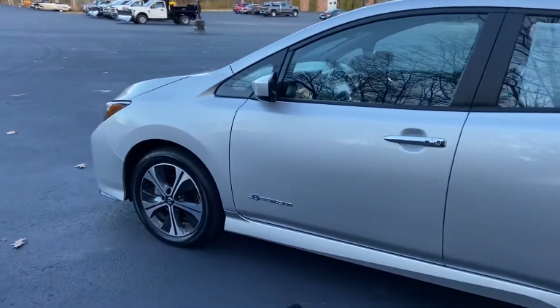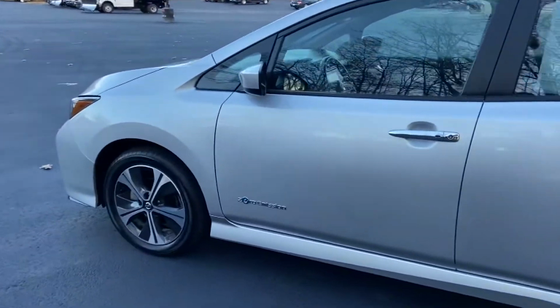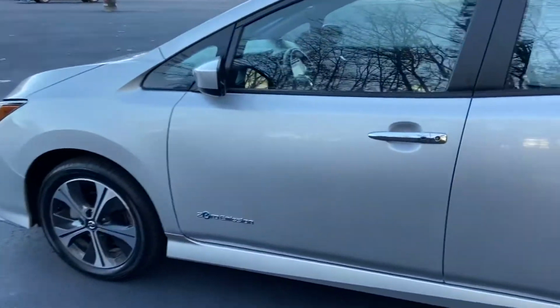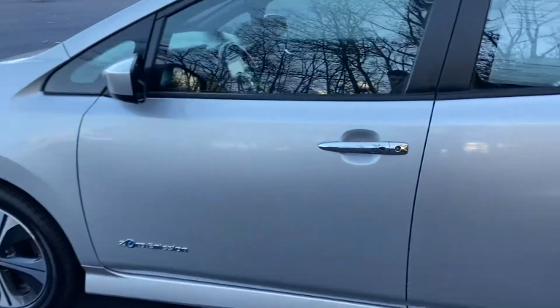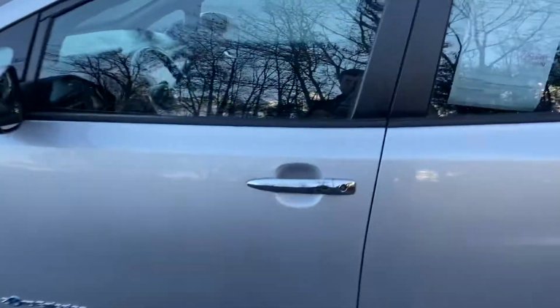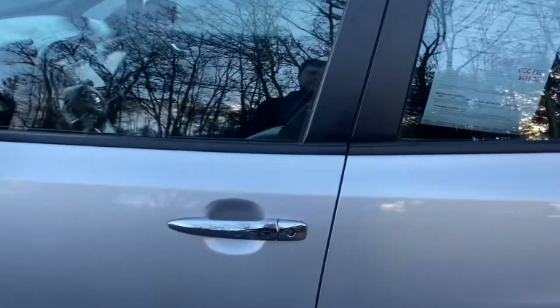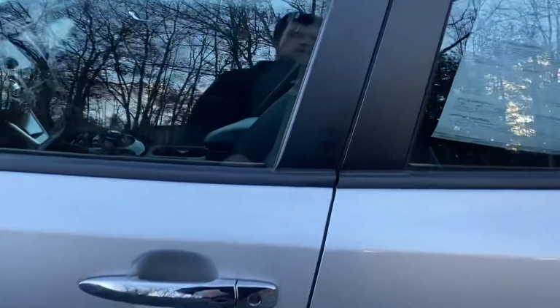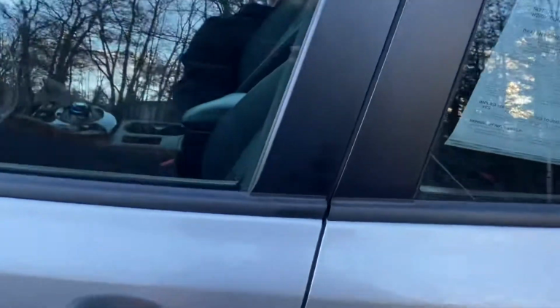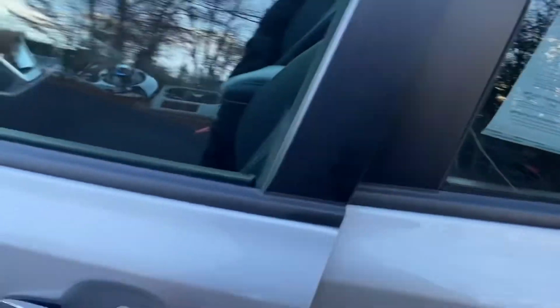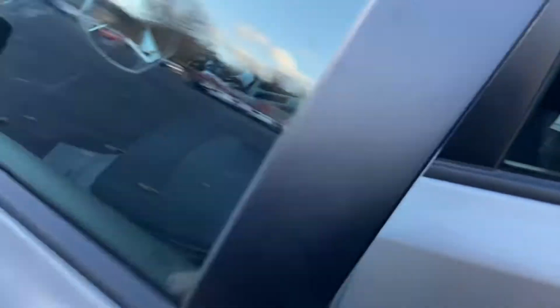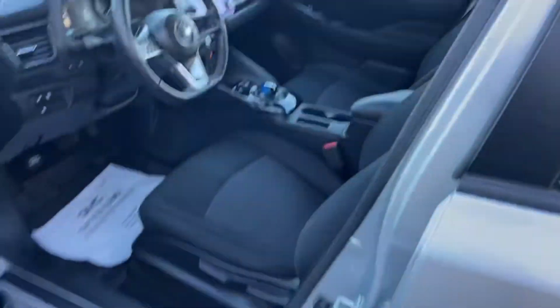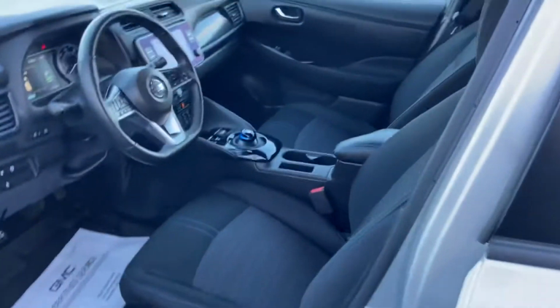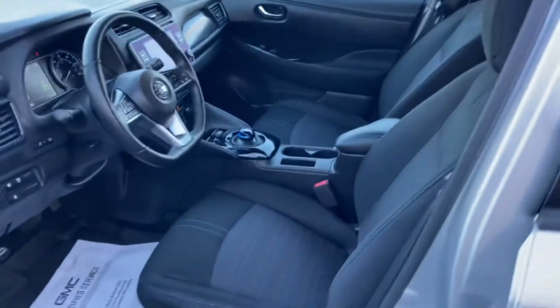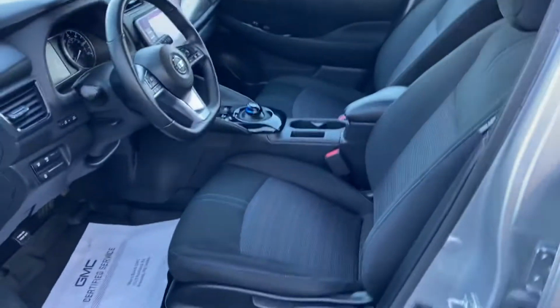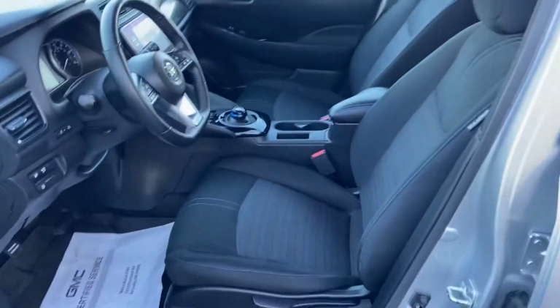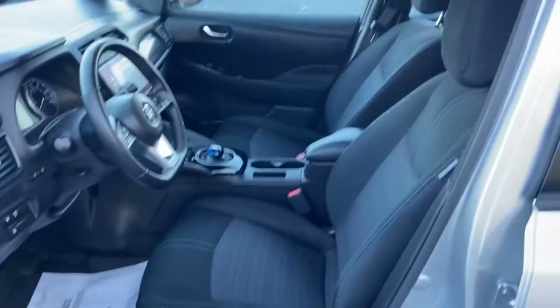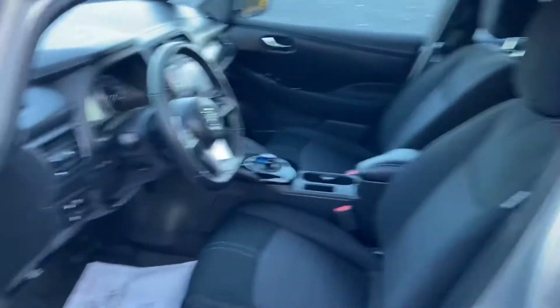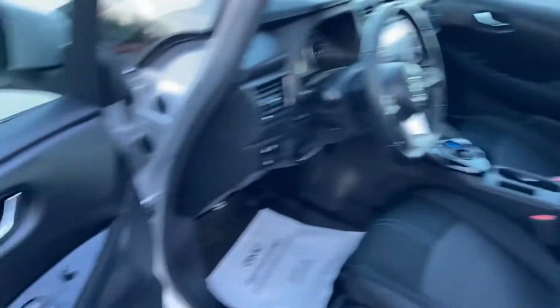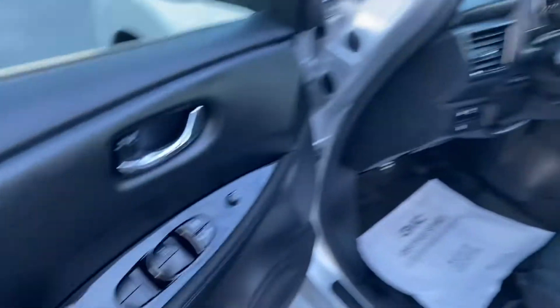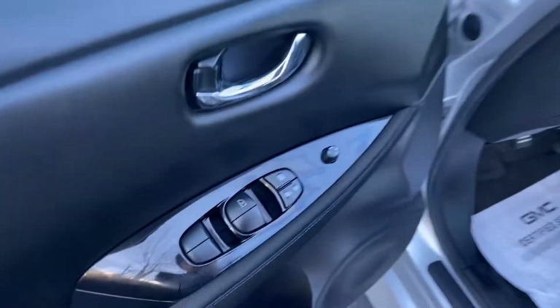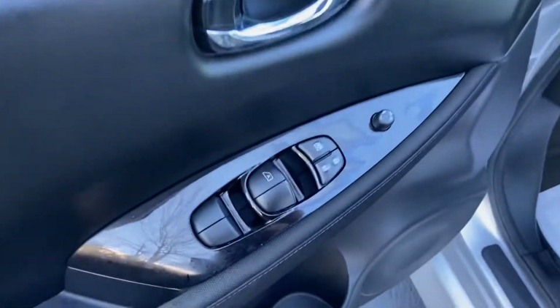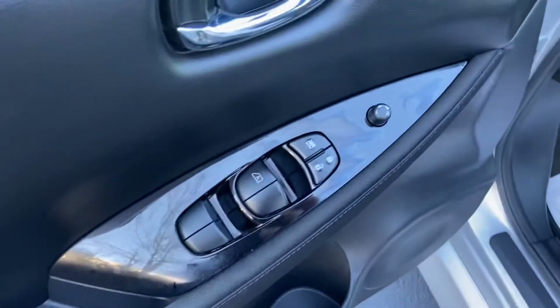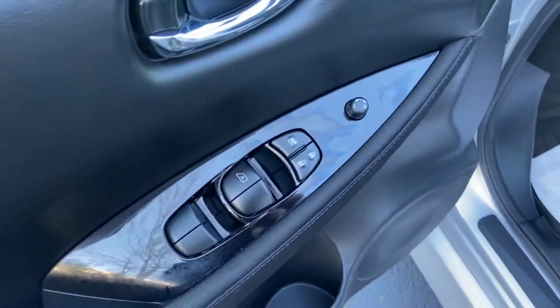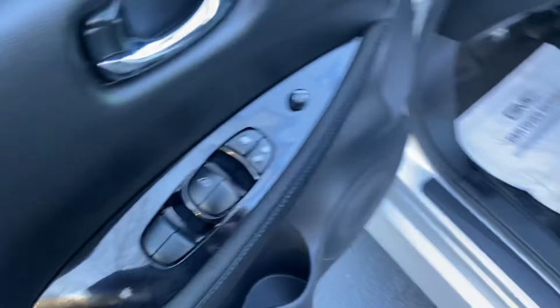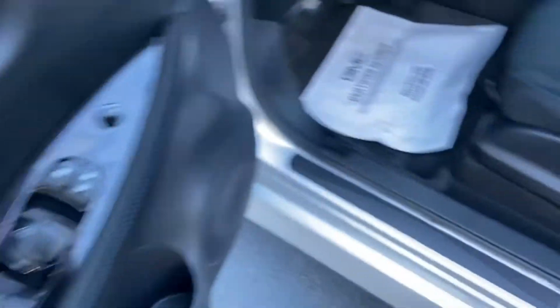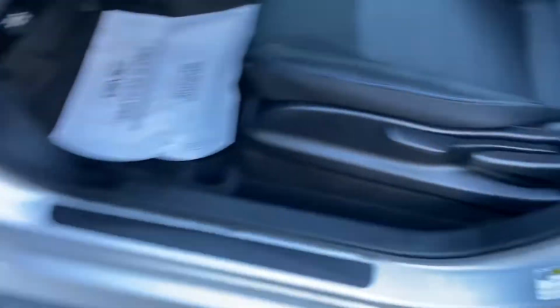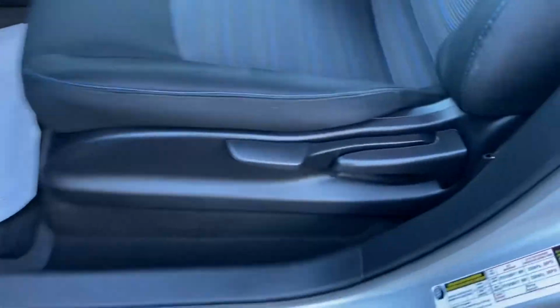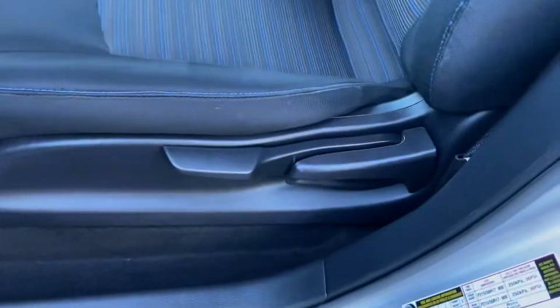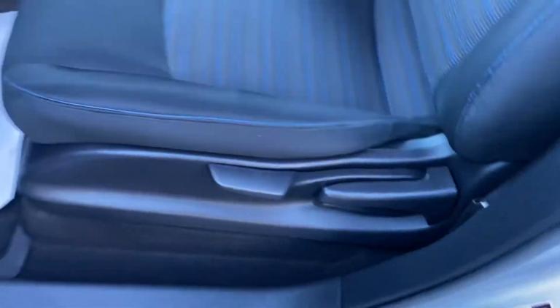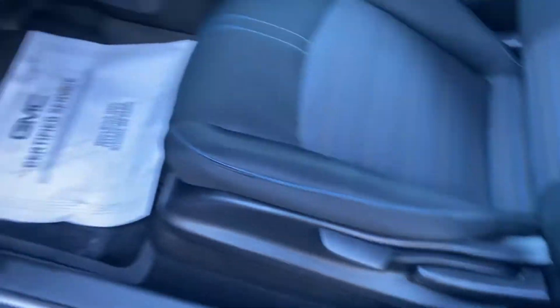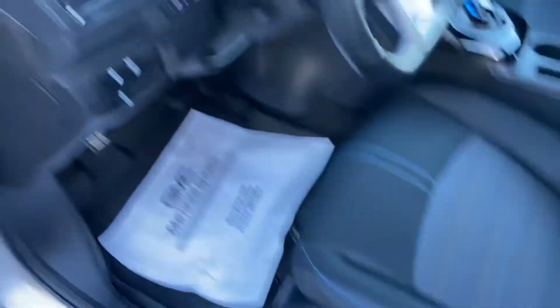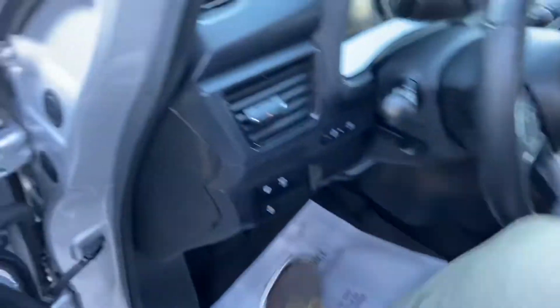Go ahead and take a look at the interior here. It's got your black cloth interior. Driver door has your power windows, mirrors, and locks. You'll see the driver seat controls right down below there.